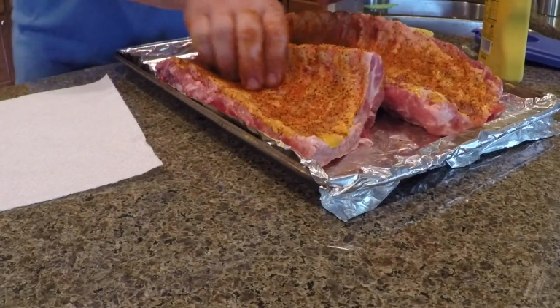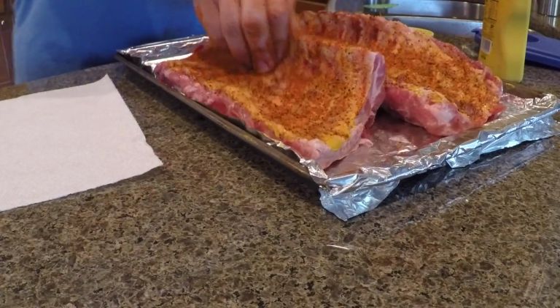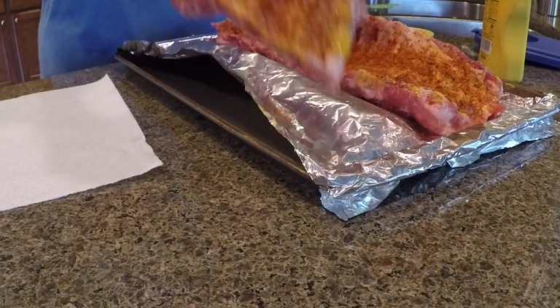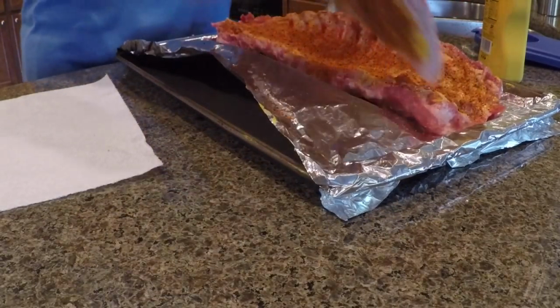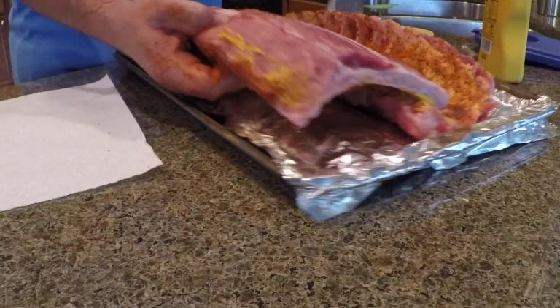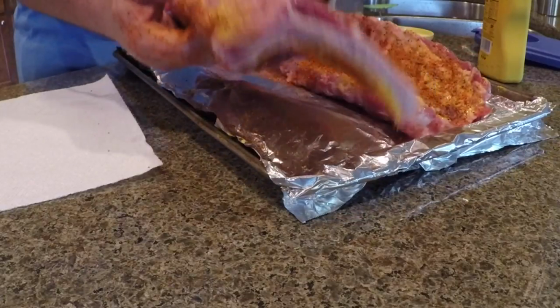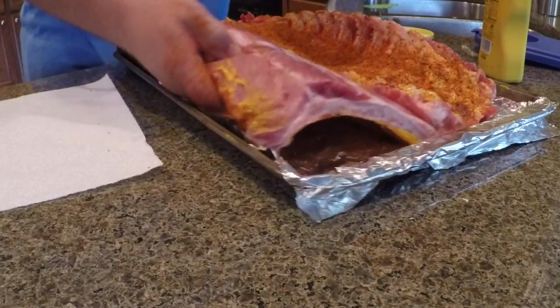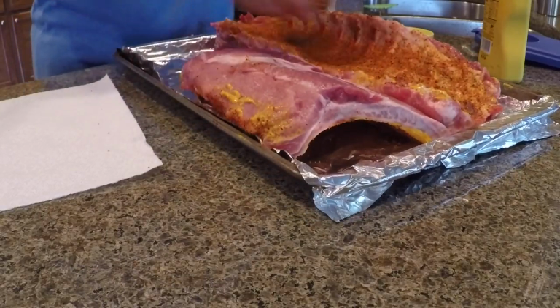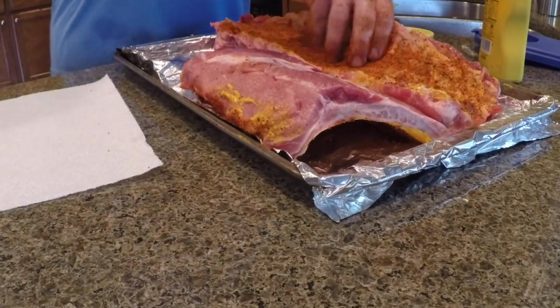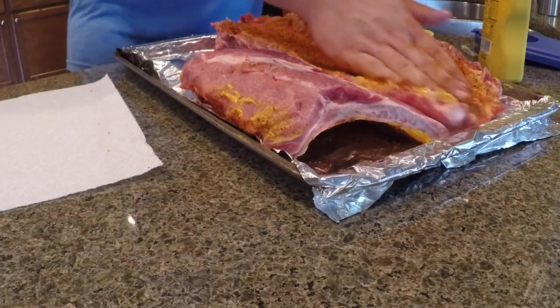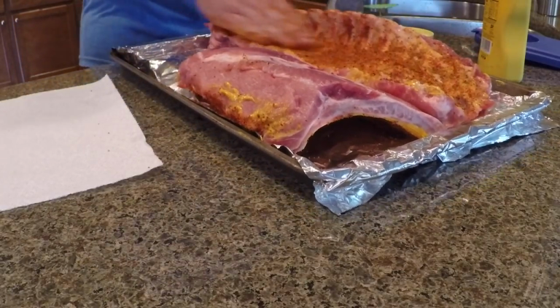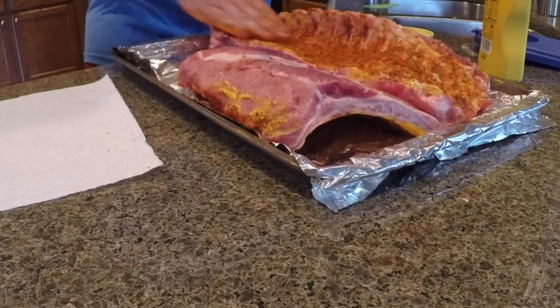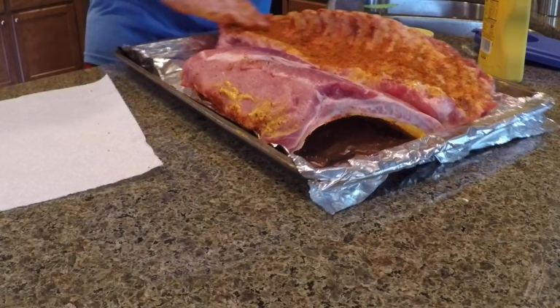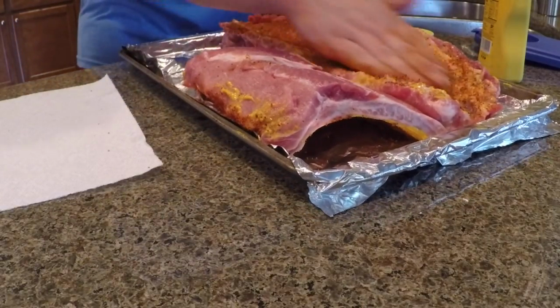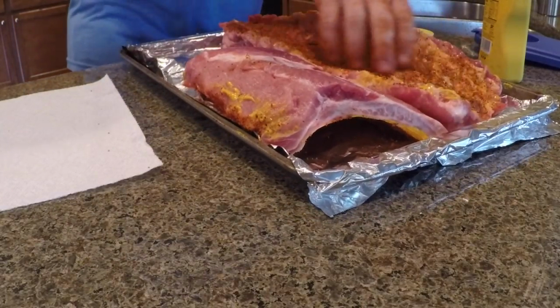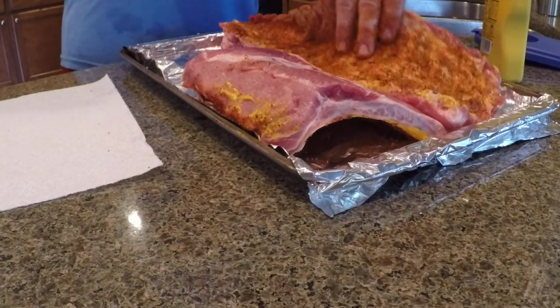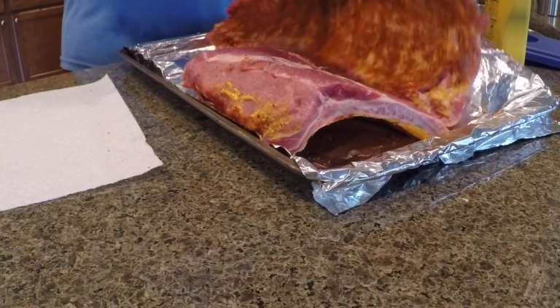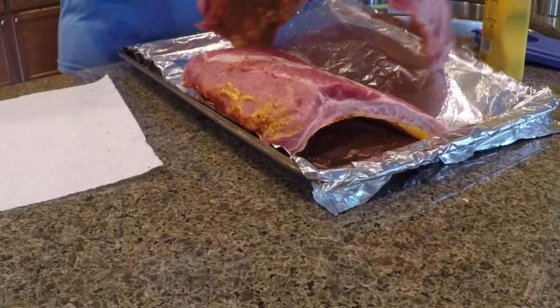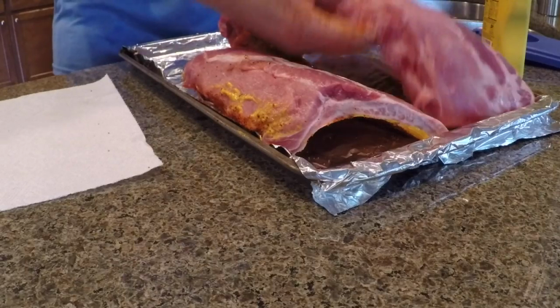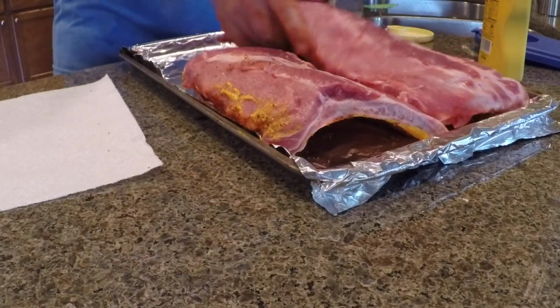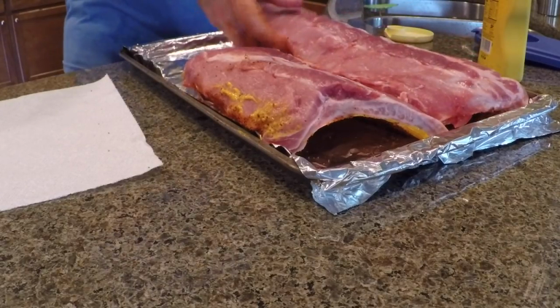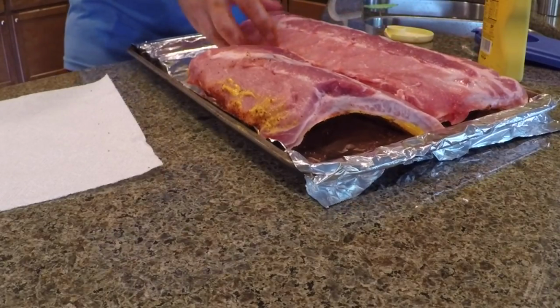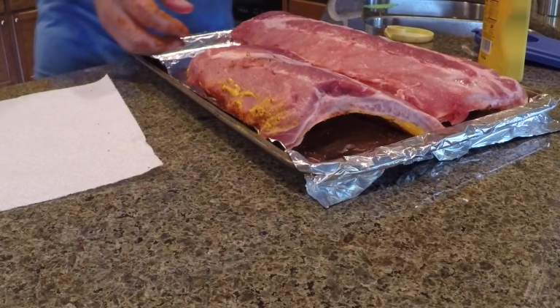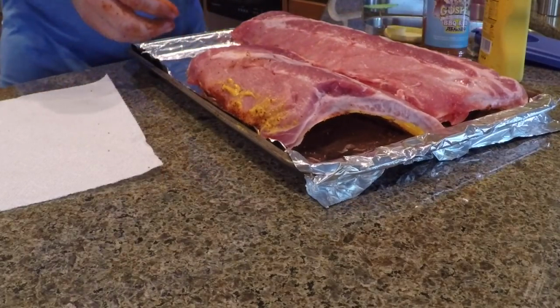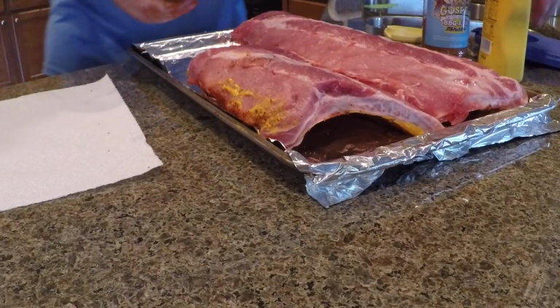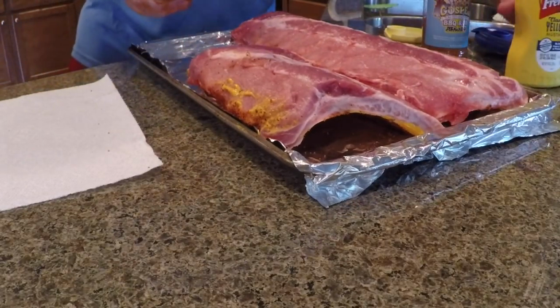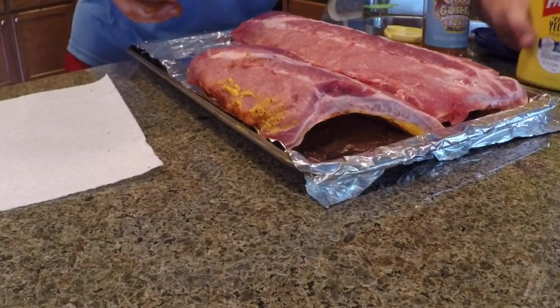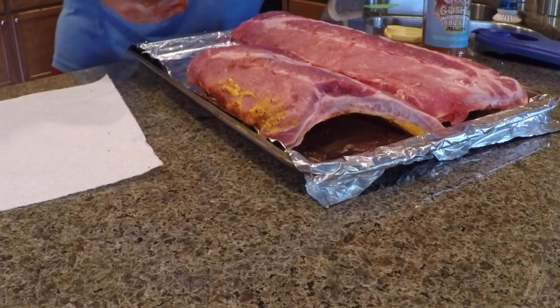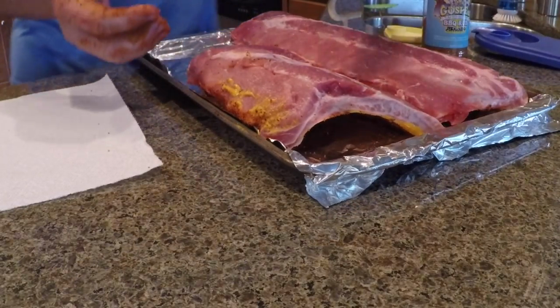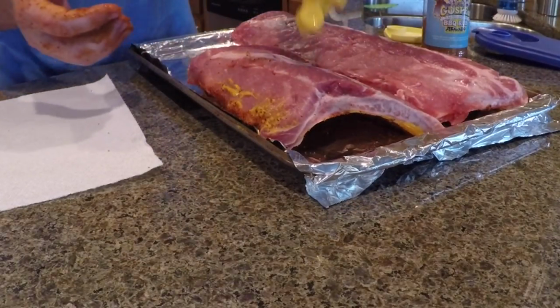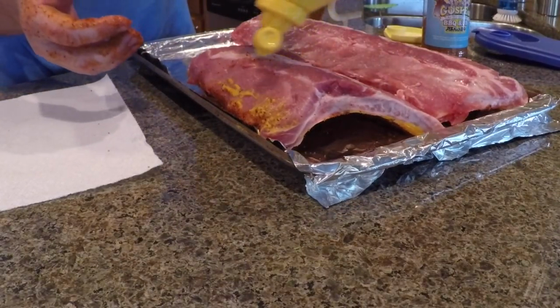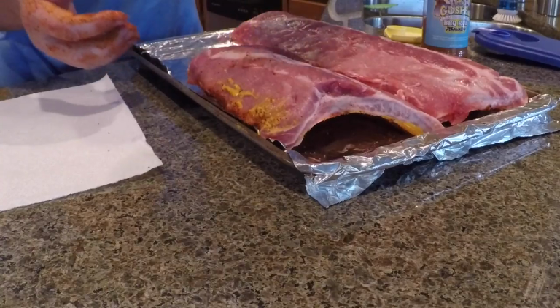Now I'm going to flip them over and repeat the process. If you rub the rub in, it won't fall off when you flip them over. So now with a clean hand again, back to my mustard.